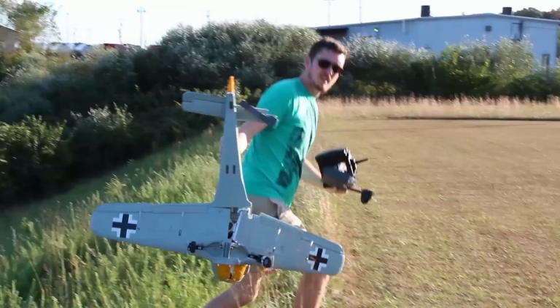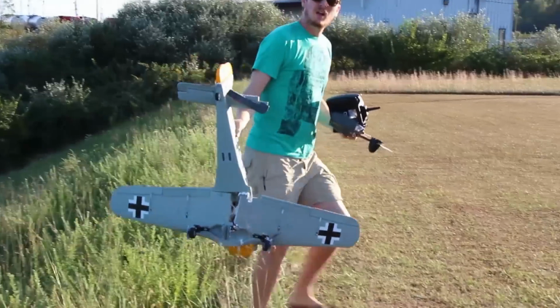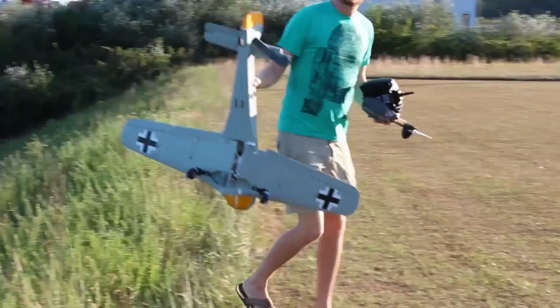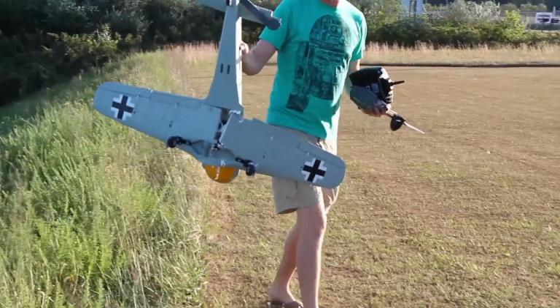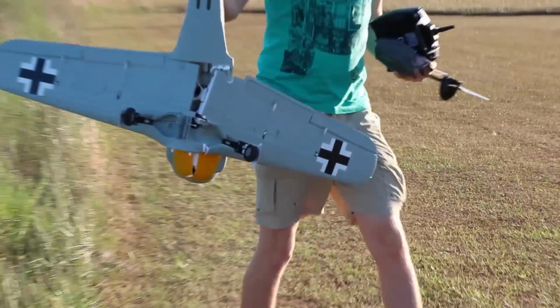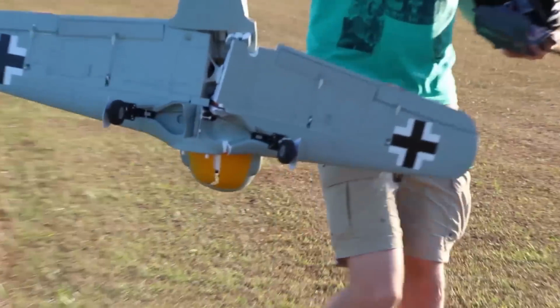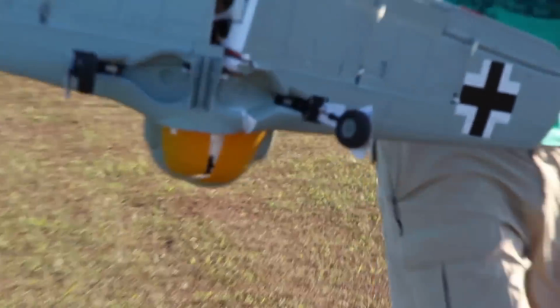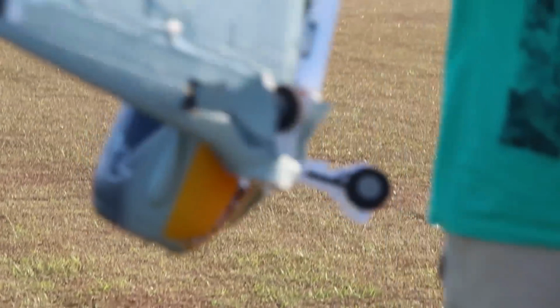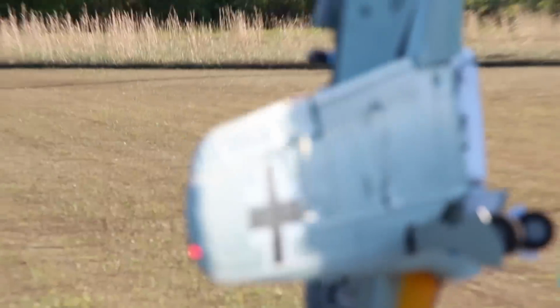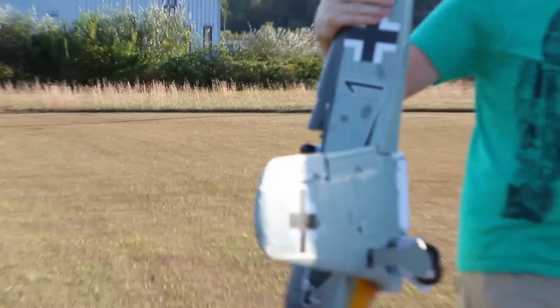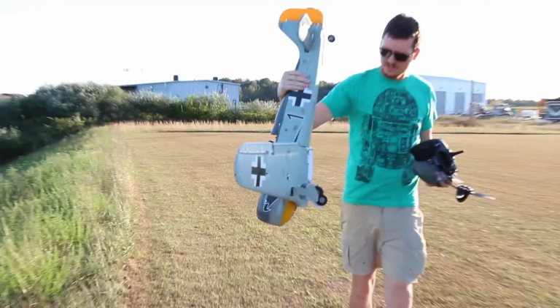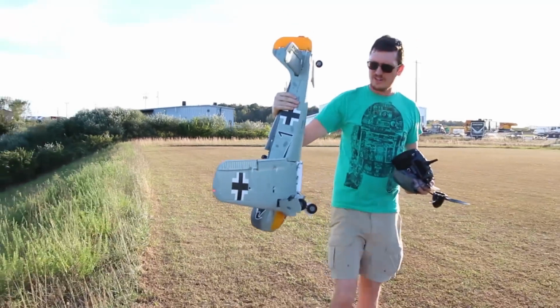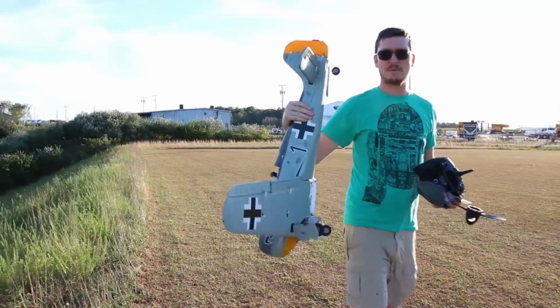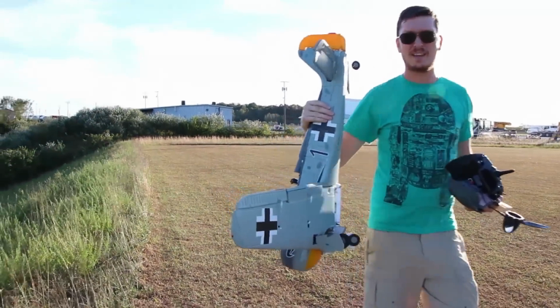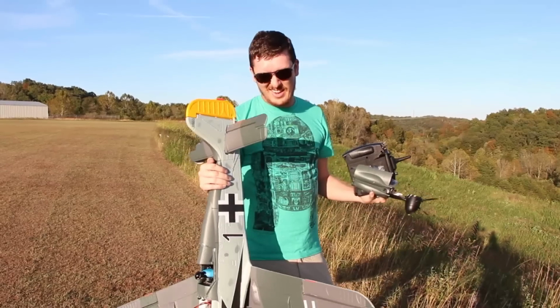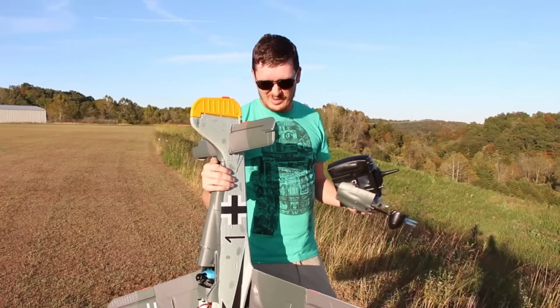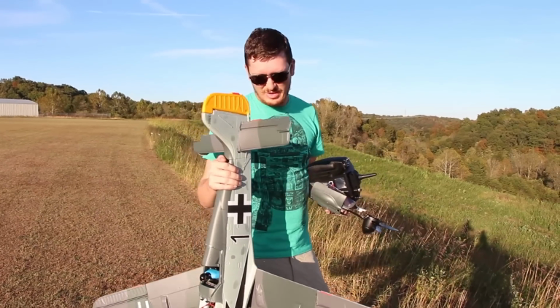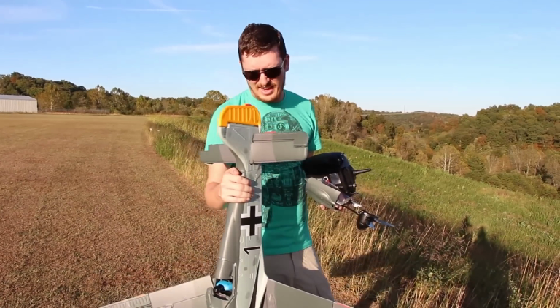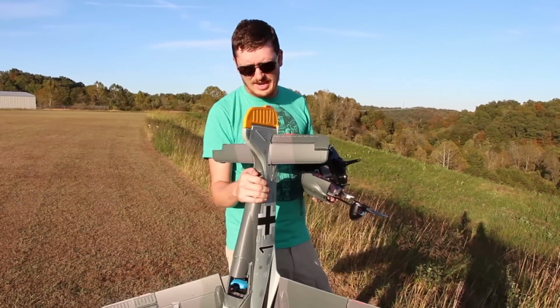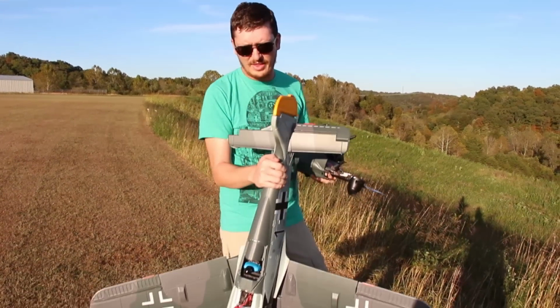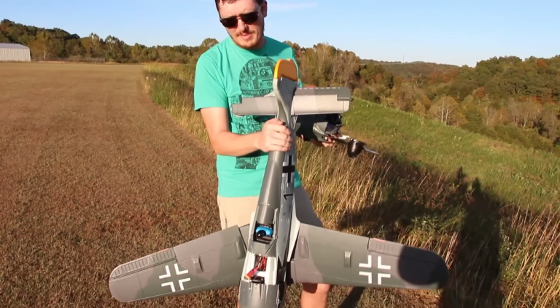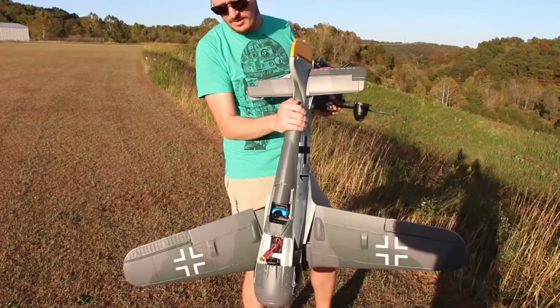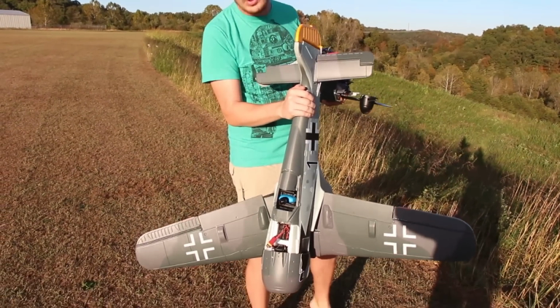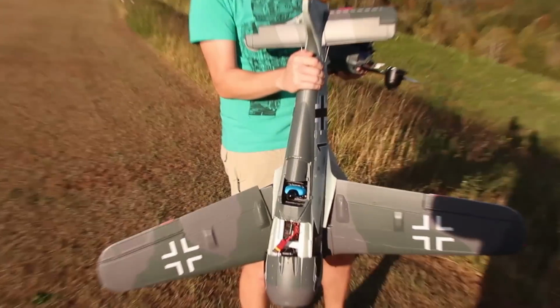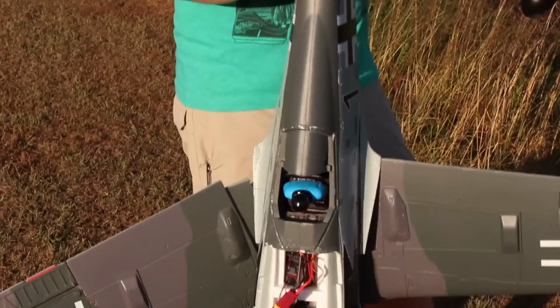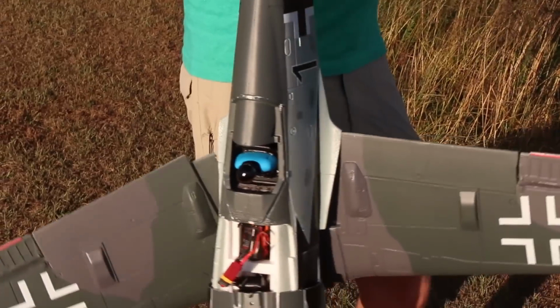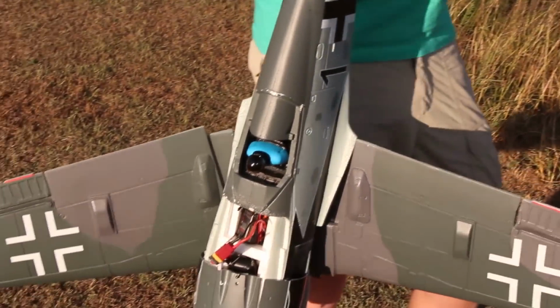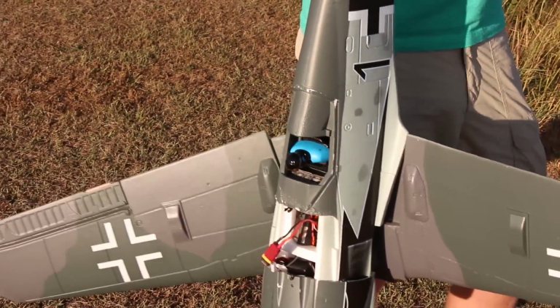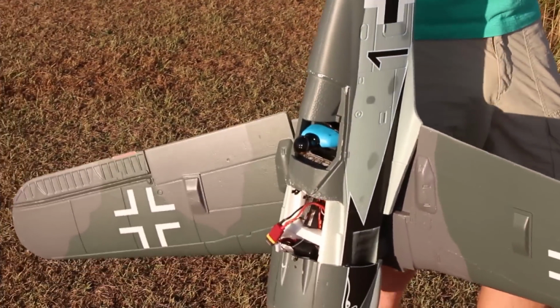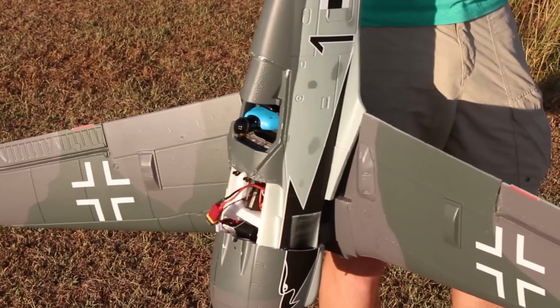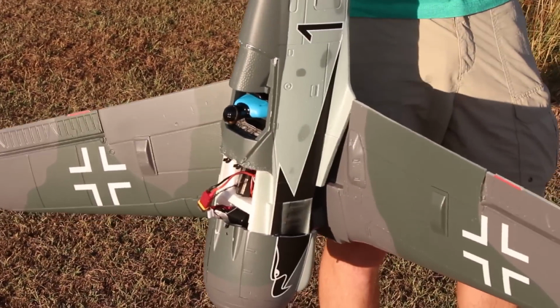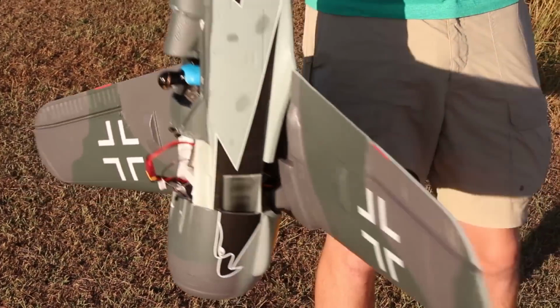Oh my gosh, it's bad. Oh my gosh, the wing — it's real bad. Well, that was really bad. I had a feeling it would be bad when I saw it go down. They don't call it Death Valley for no reason.